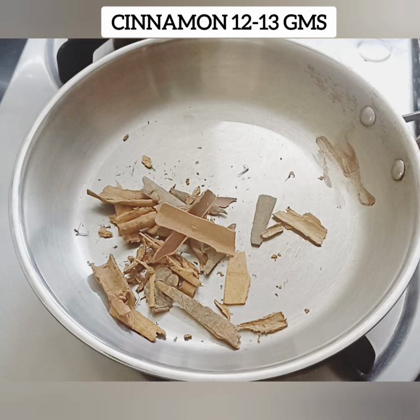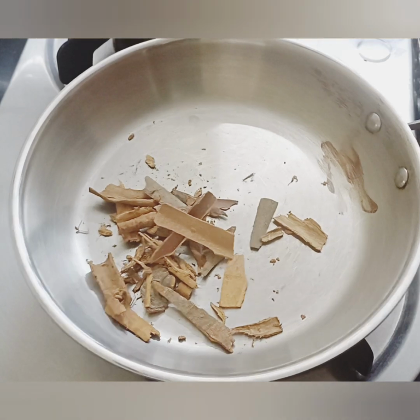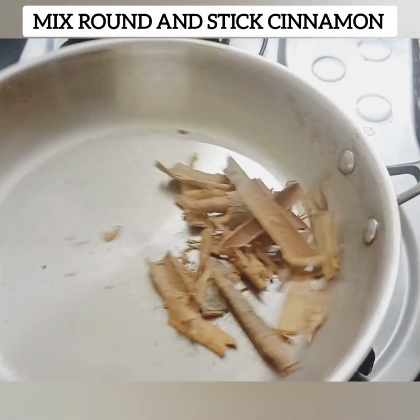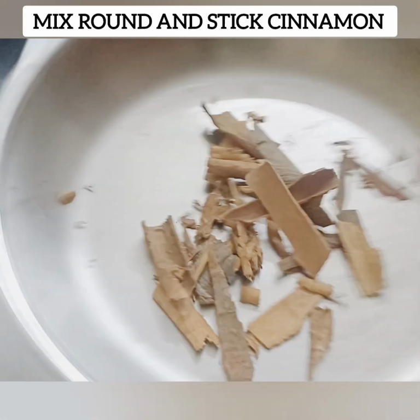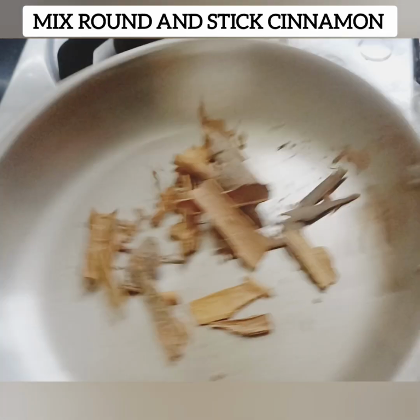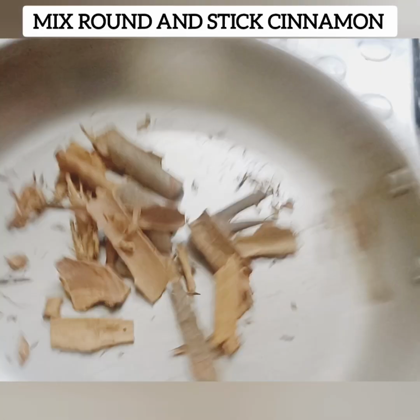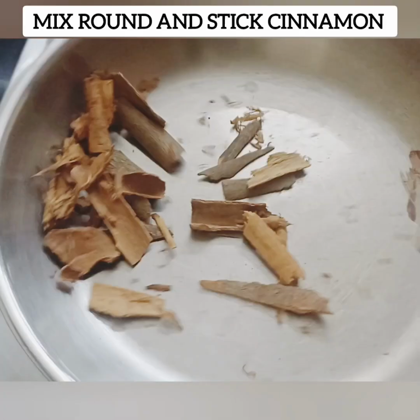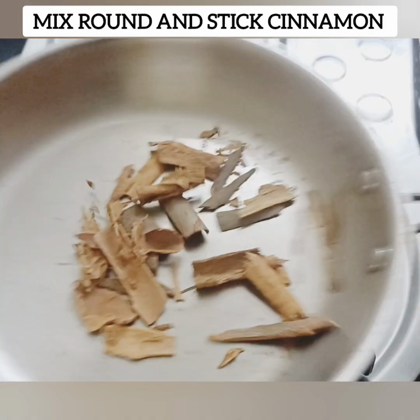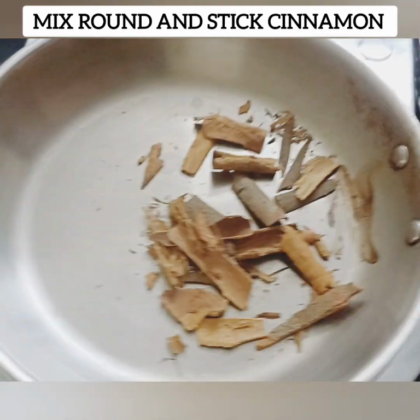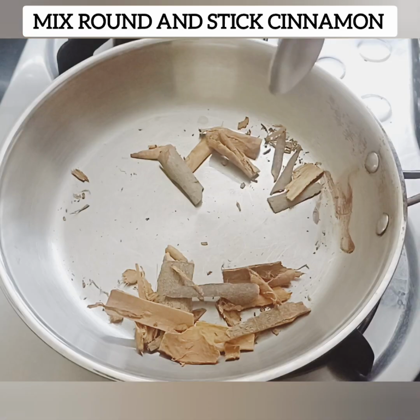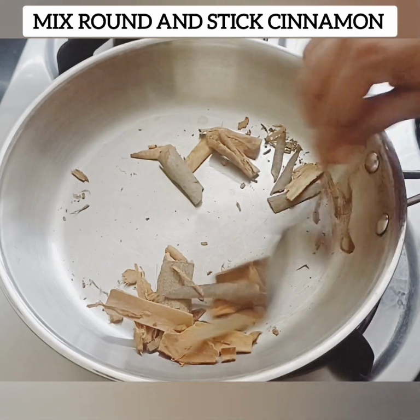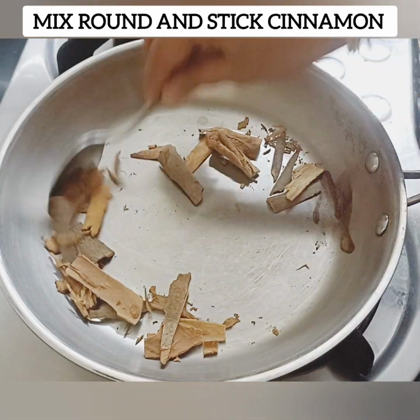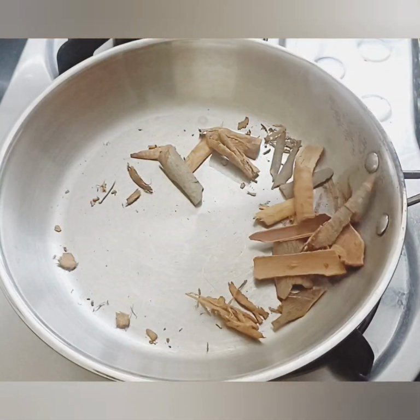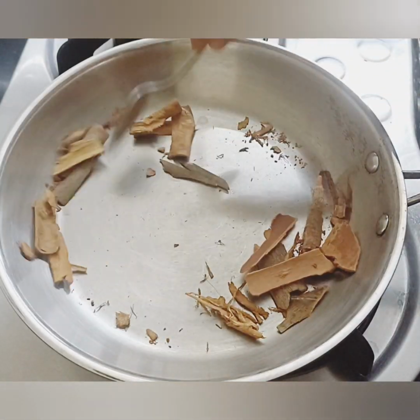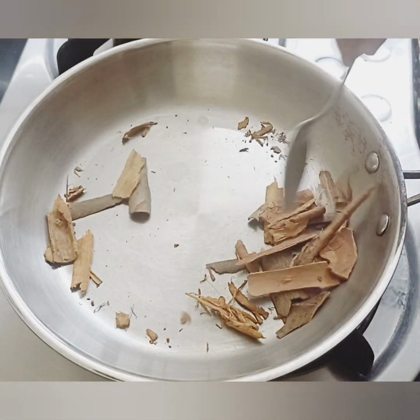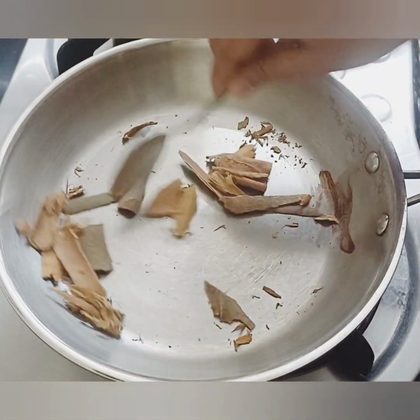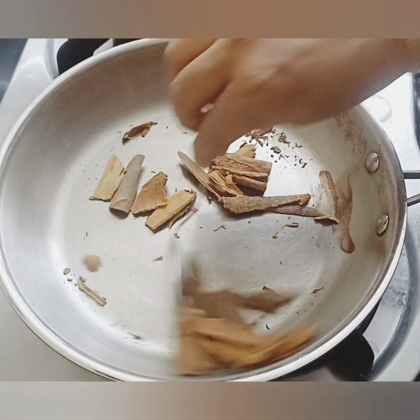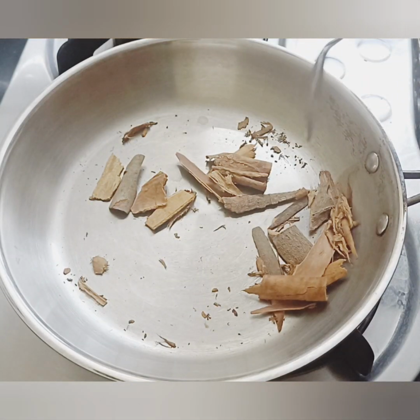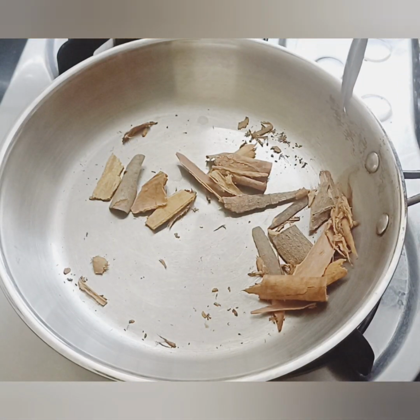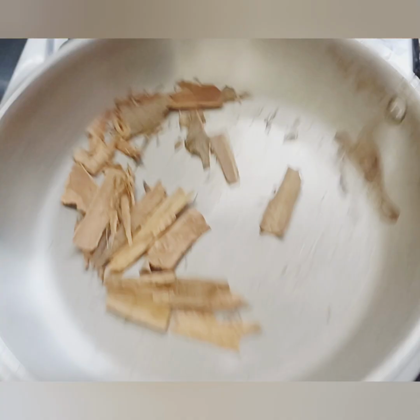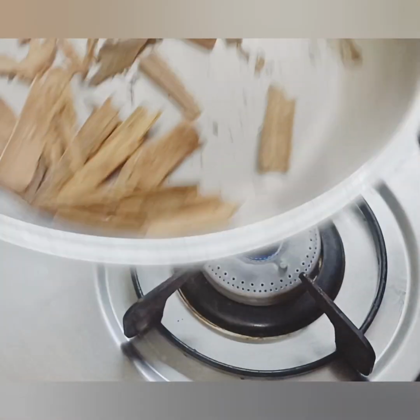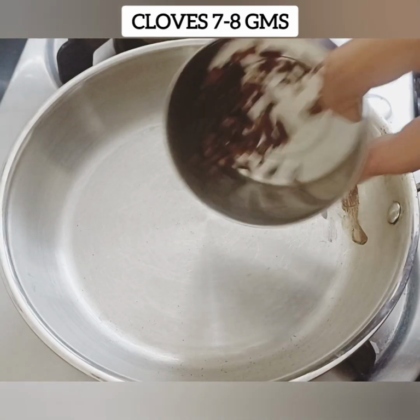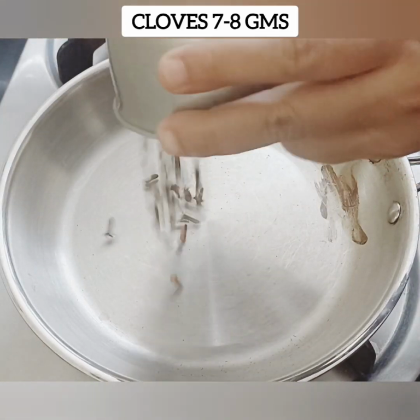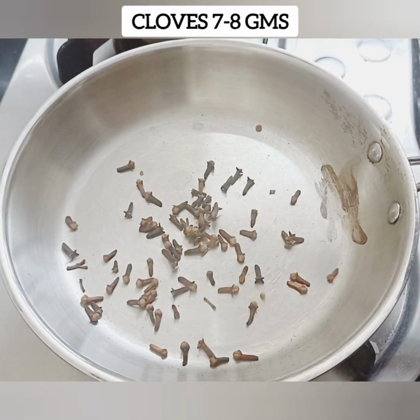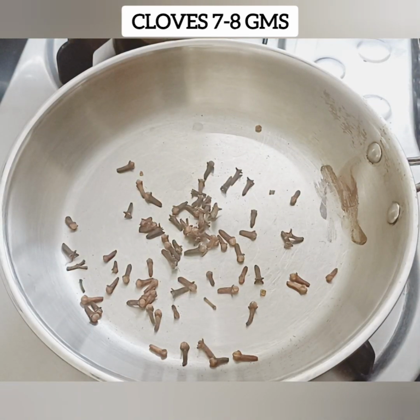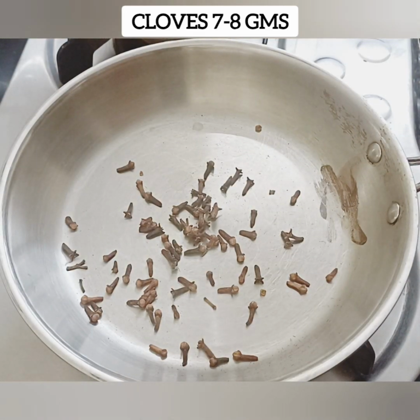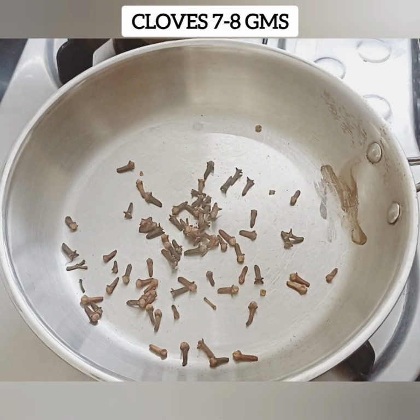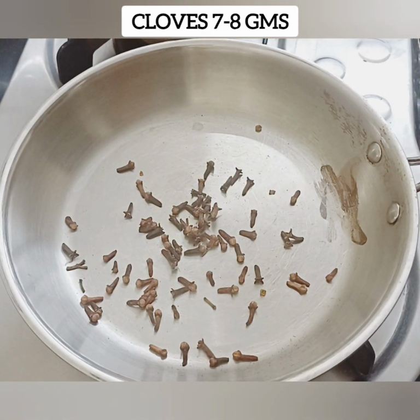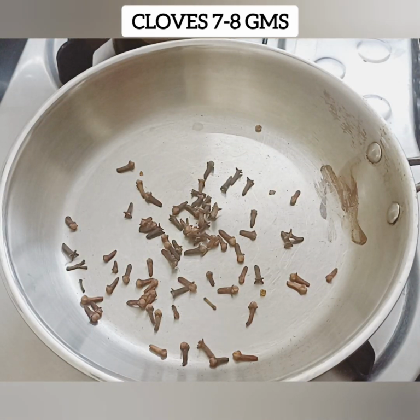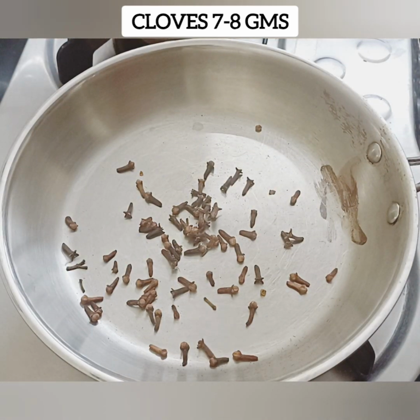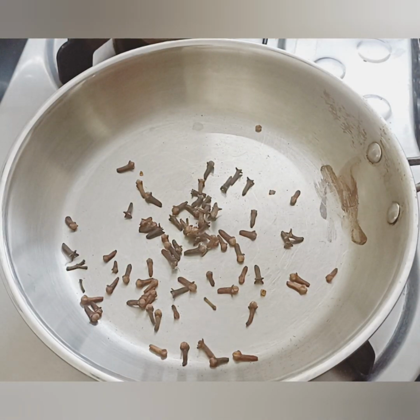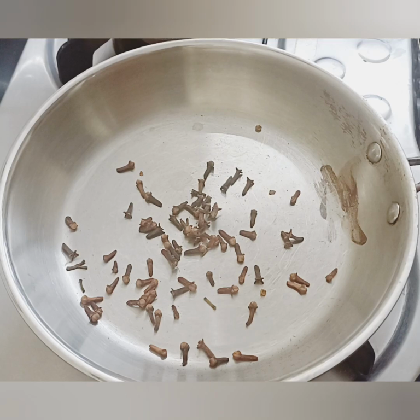Add 2 tablespoons — about 13 to 15 grams — of the spice. Use two tablespoons into the pot. Let's add some salt. Add a small amount of the next ingredient.